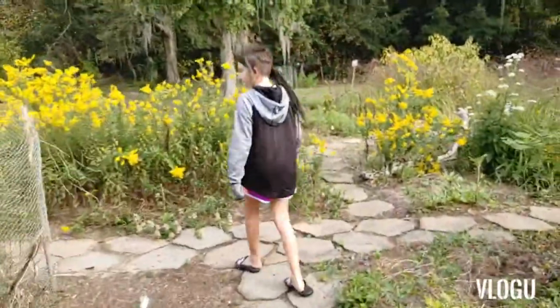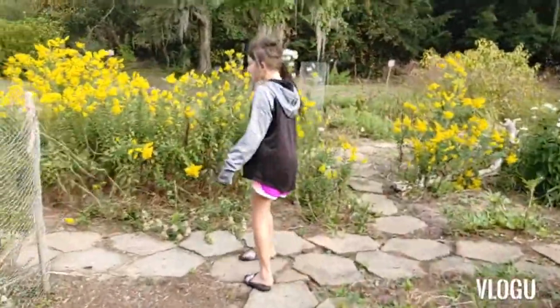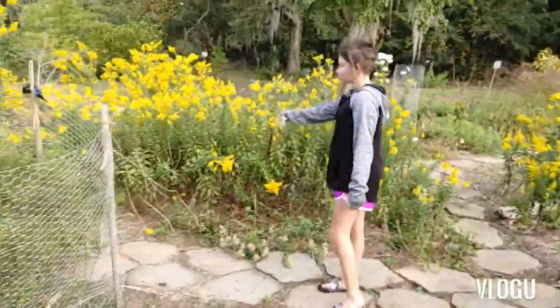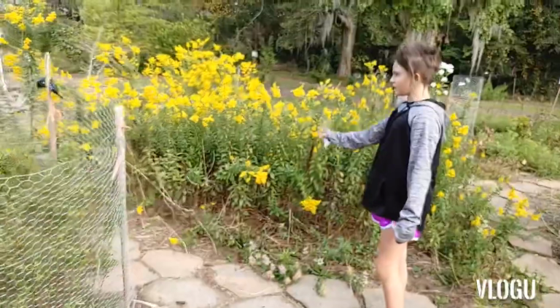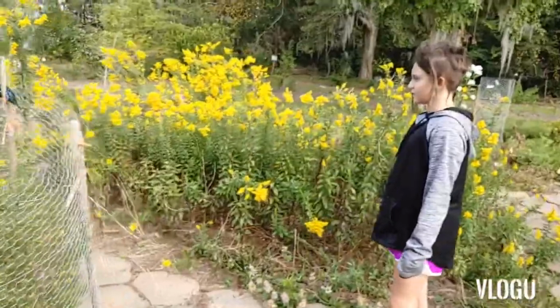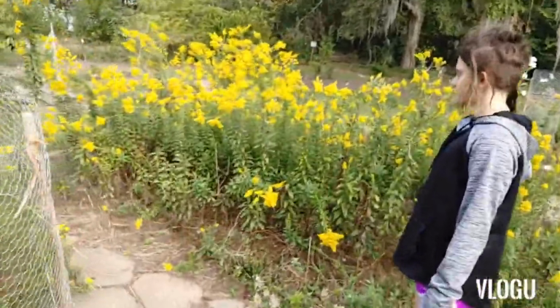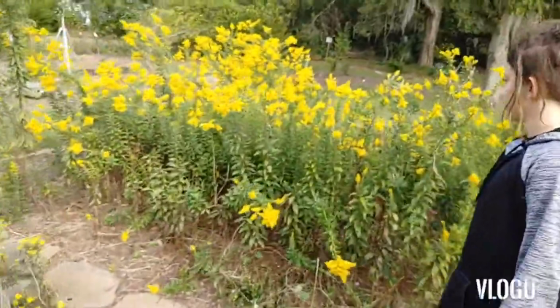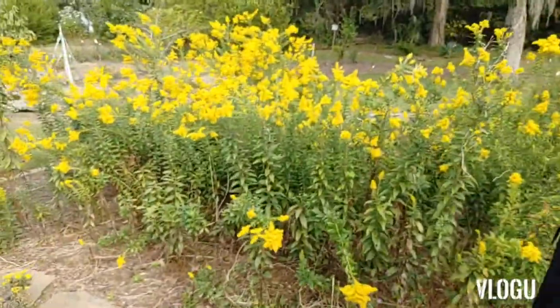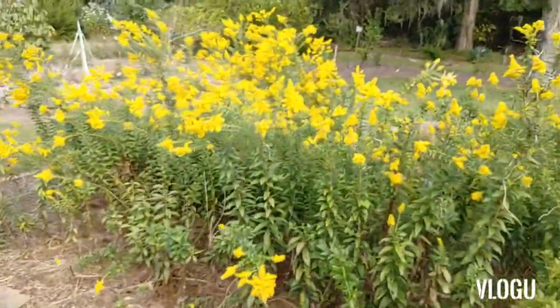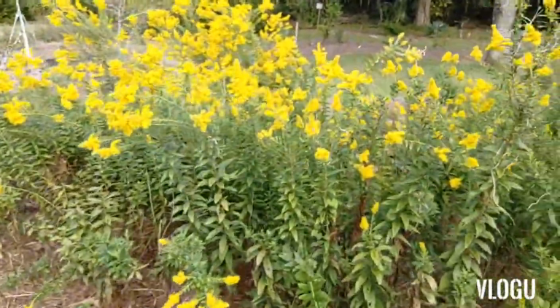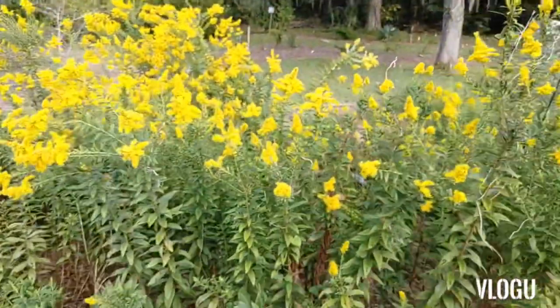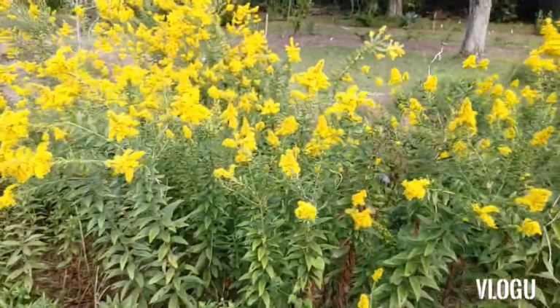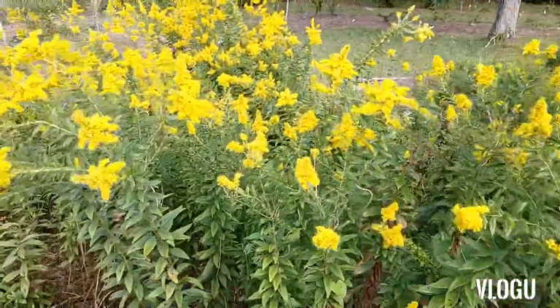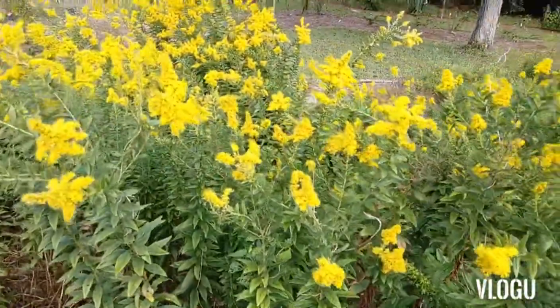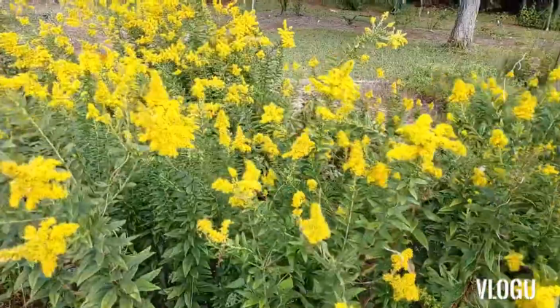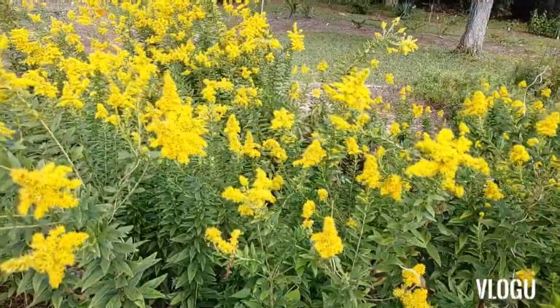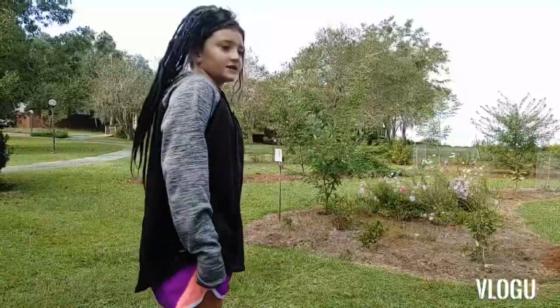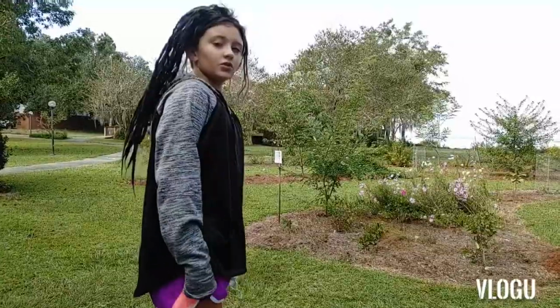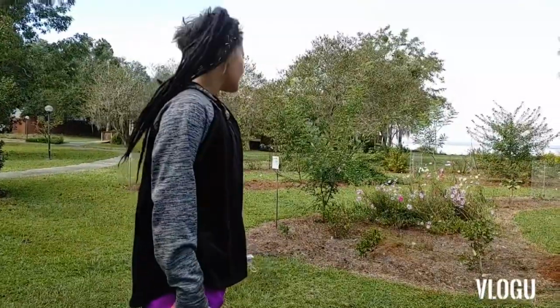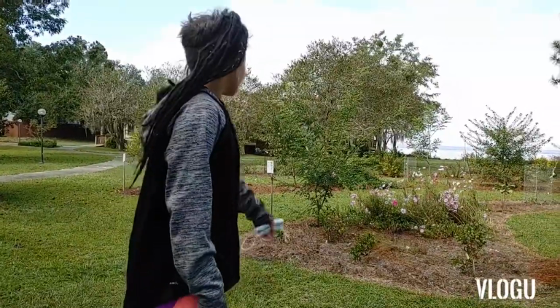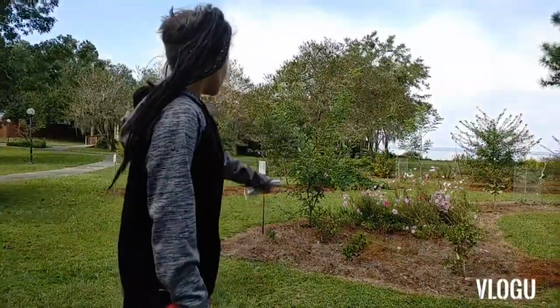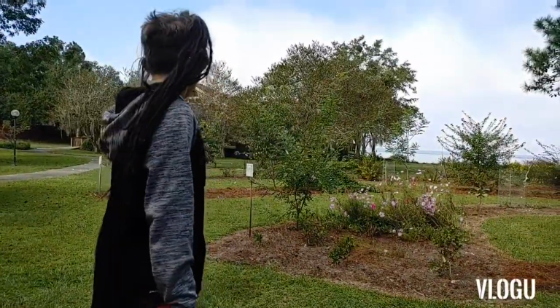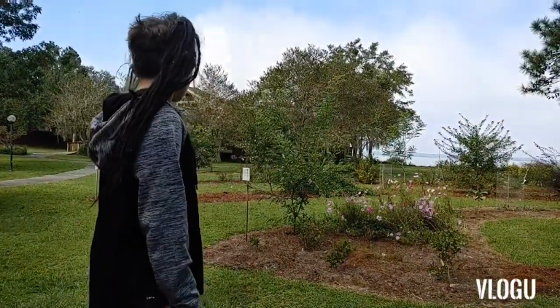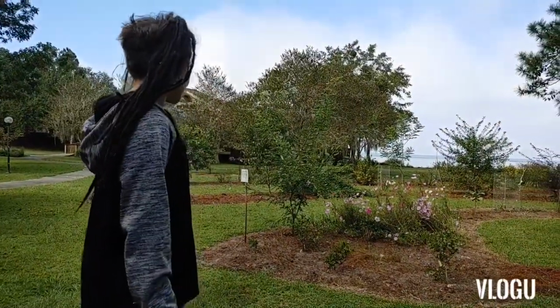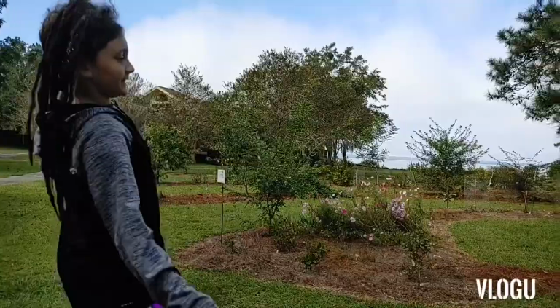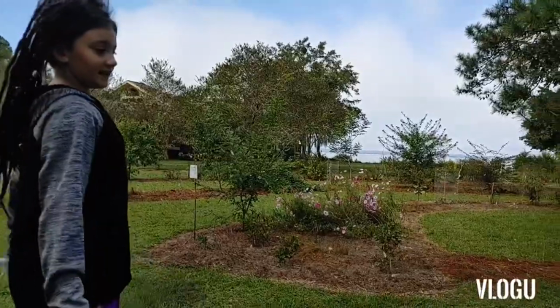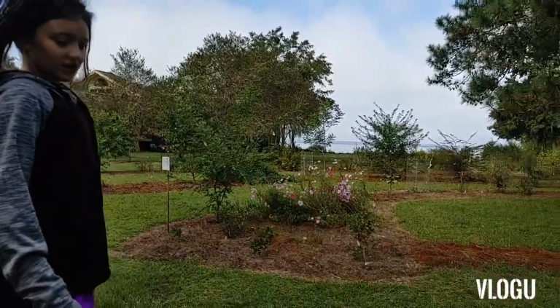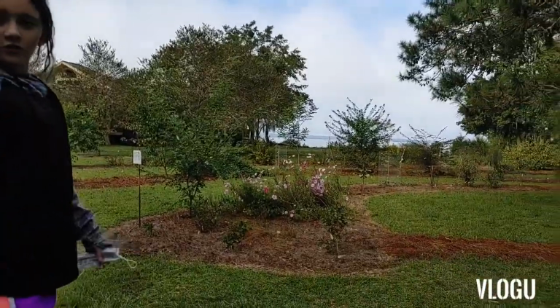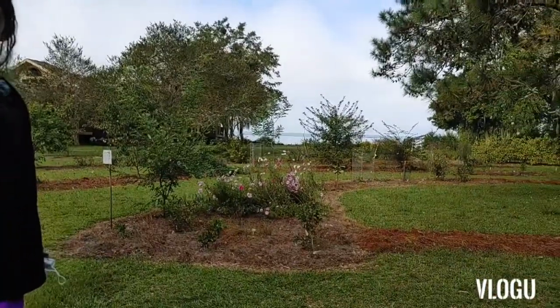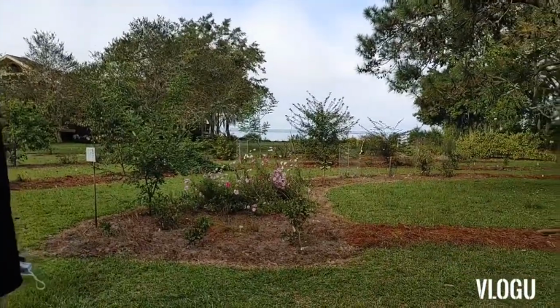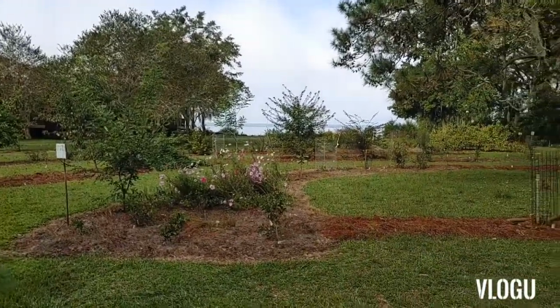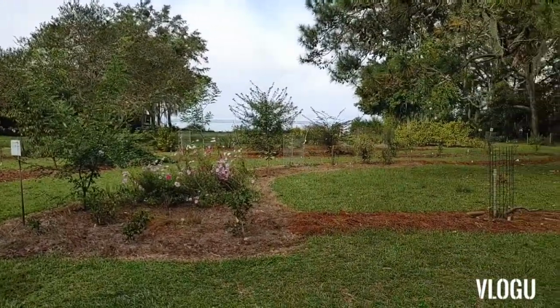Guys, look at the green flowers. So we cannot go over there because there are wasps and bees, so we are just going to video from here. Follow me!